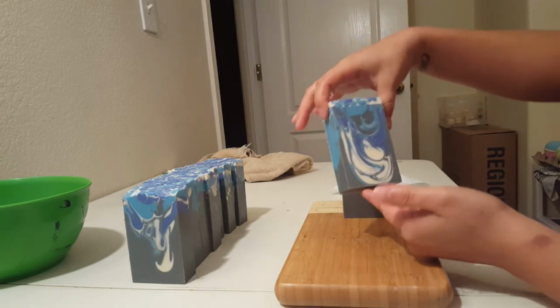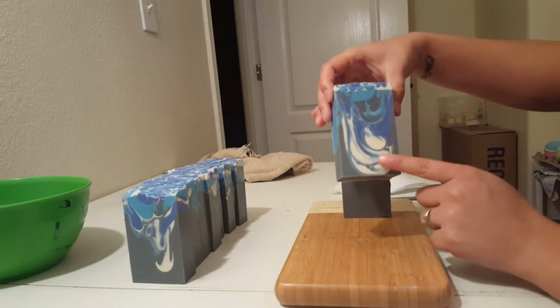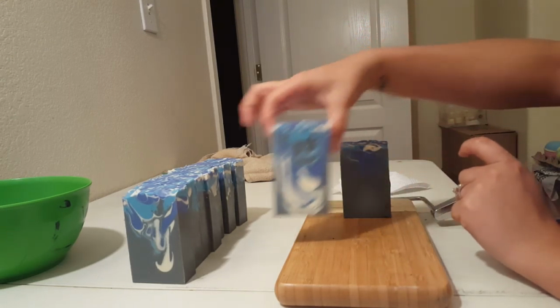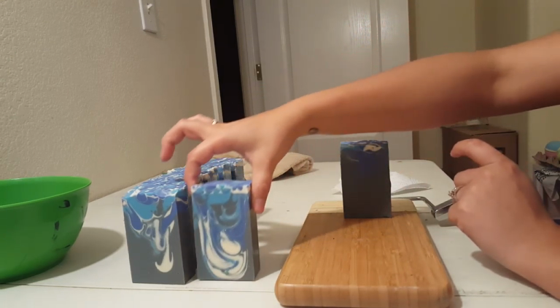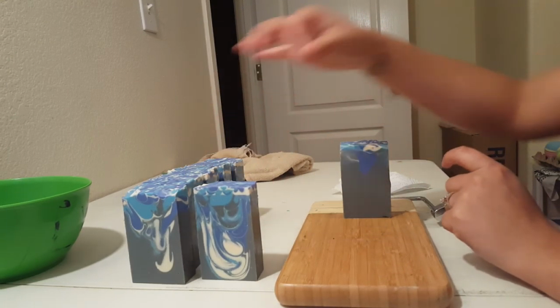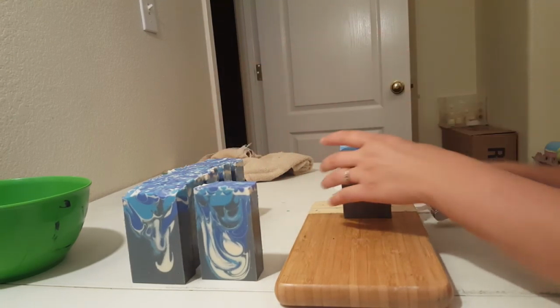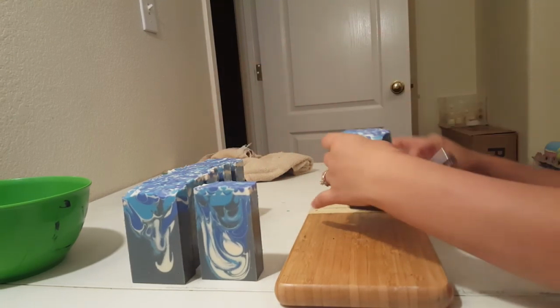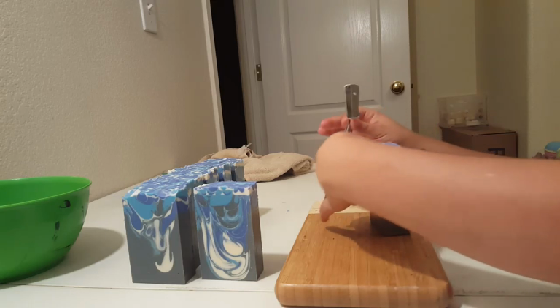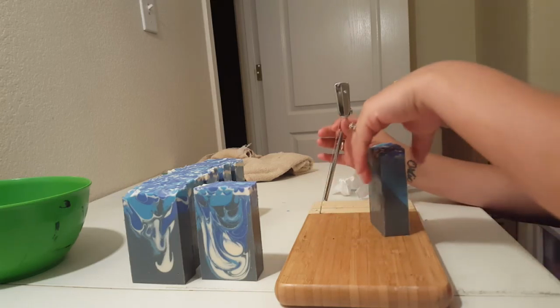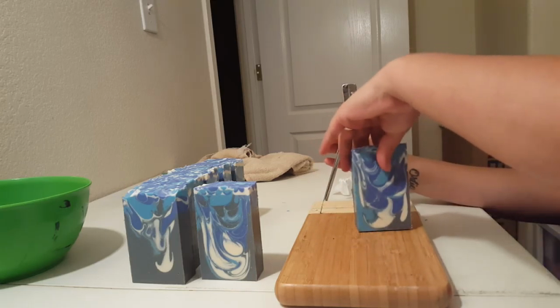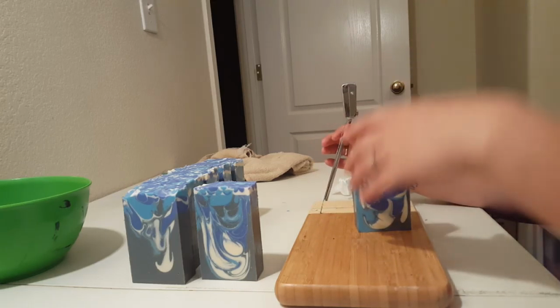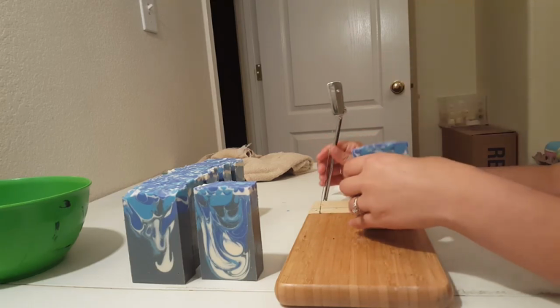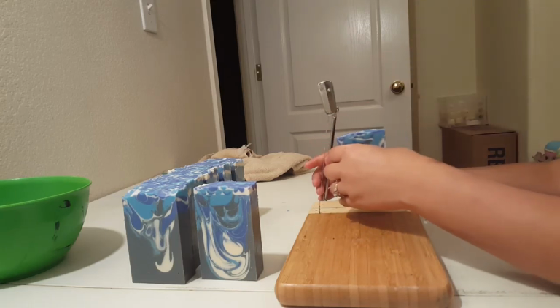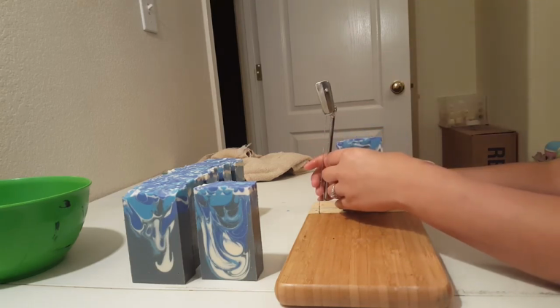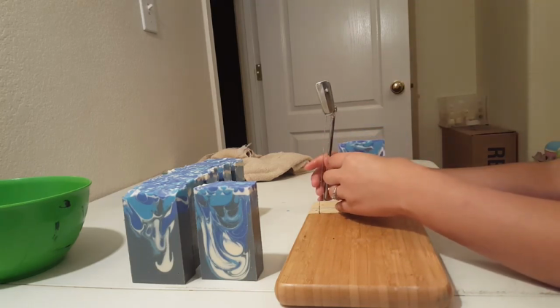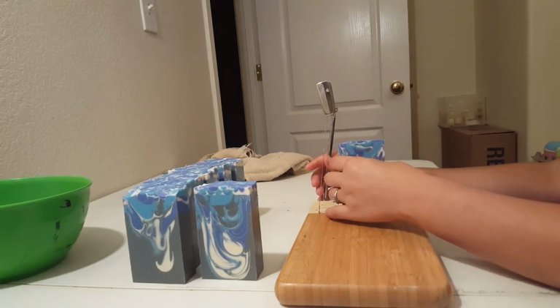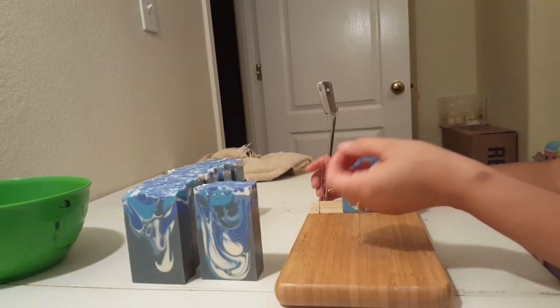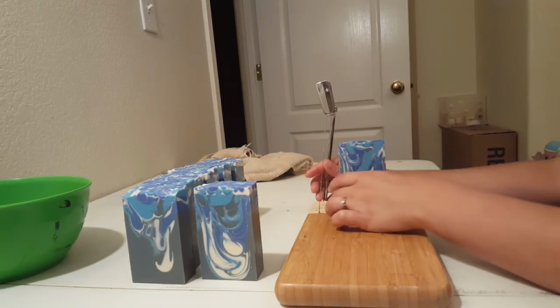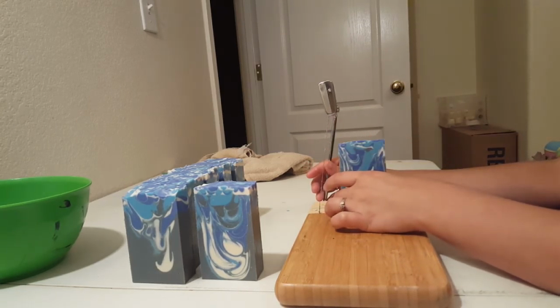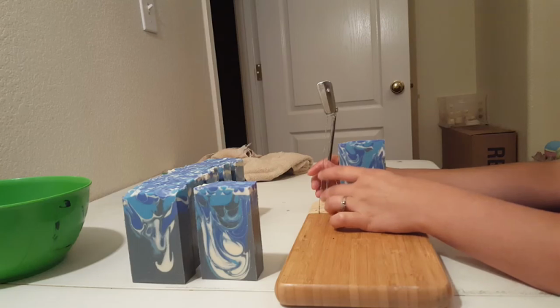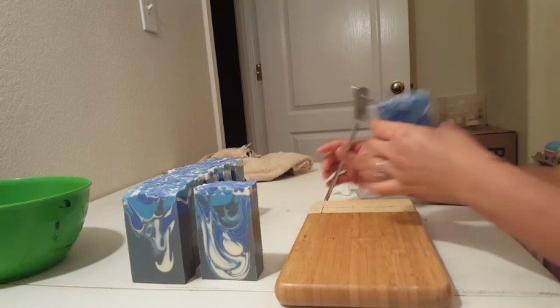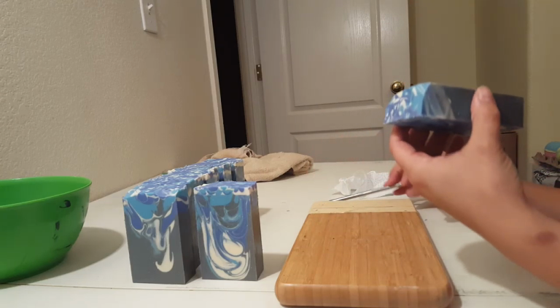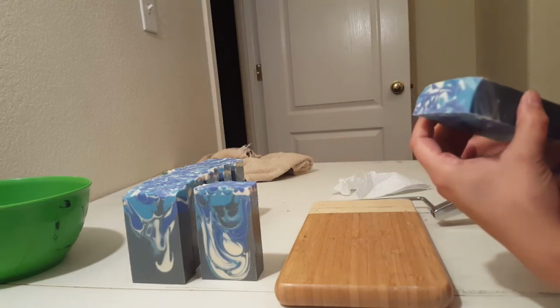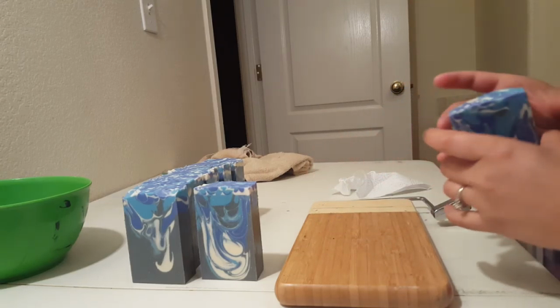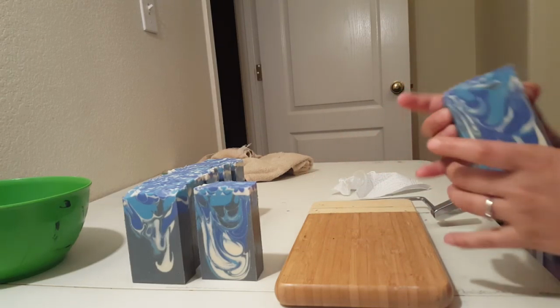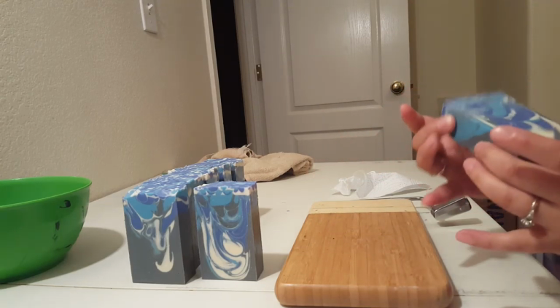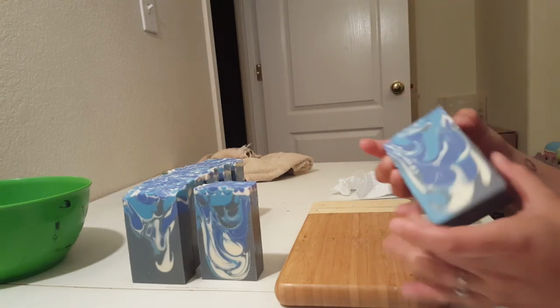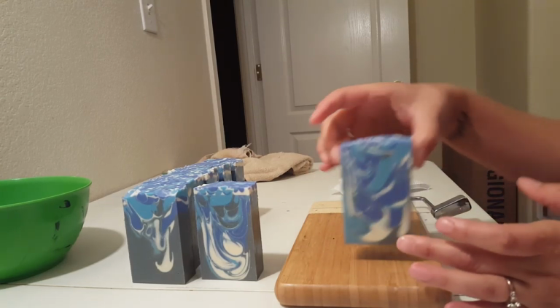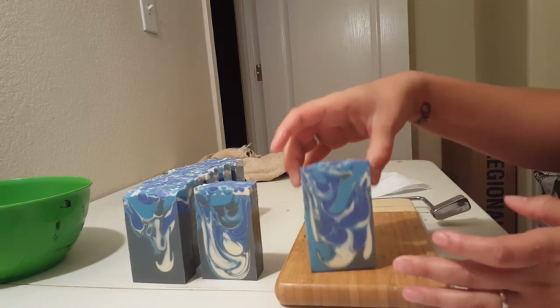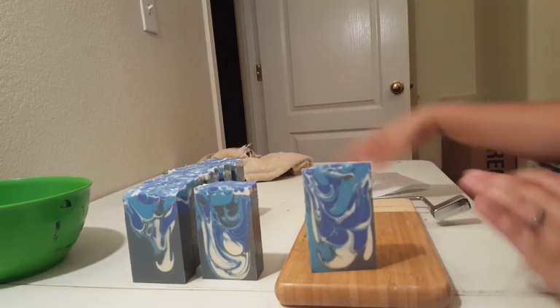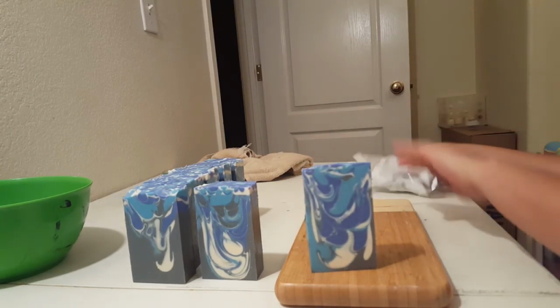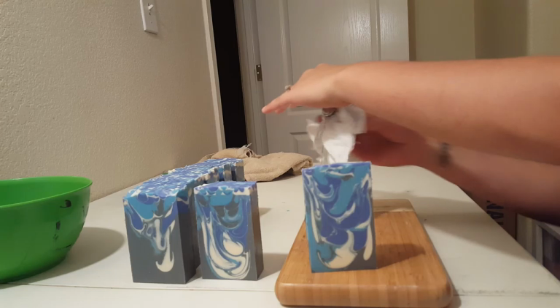Oh yeah, I like that! There it is — that's the Hello Joe. I'm just gonna leave this bar here because that's exactly where I need it to be cut. This will be the bar I give away. I have a lot of family asking for this one.